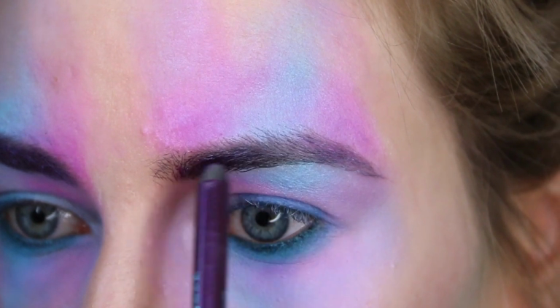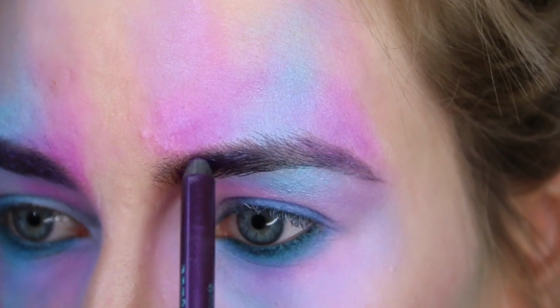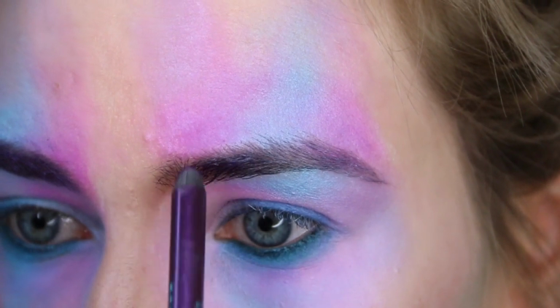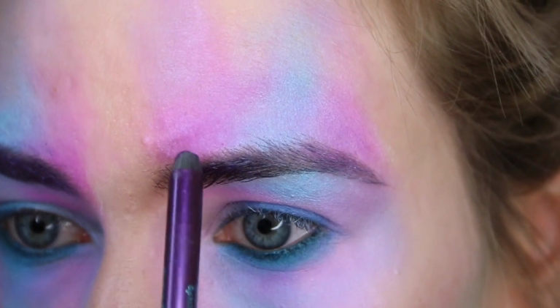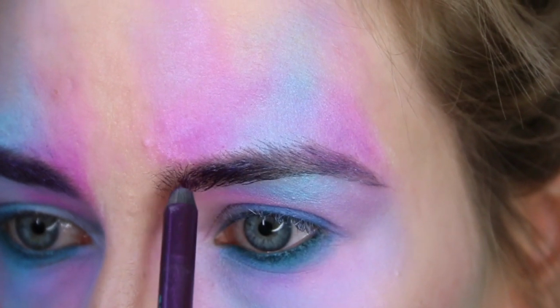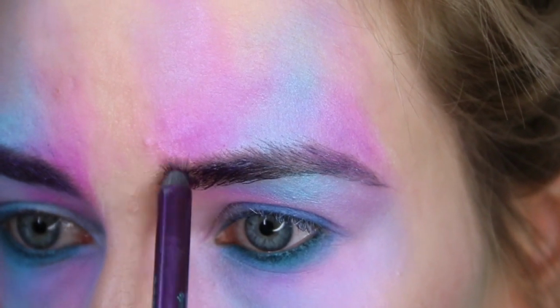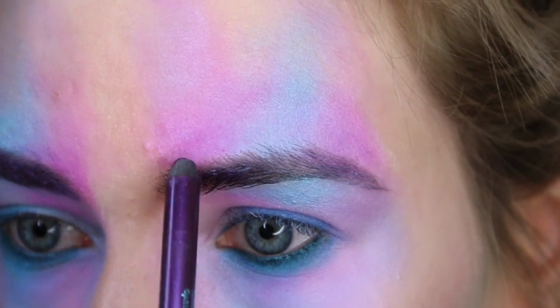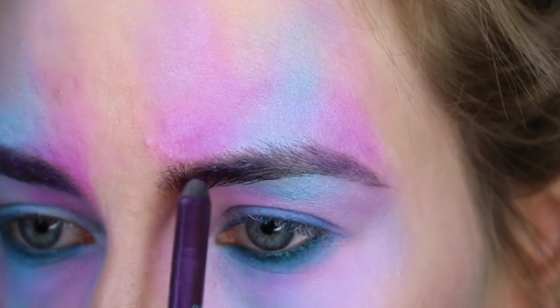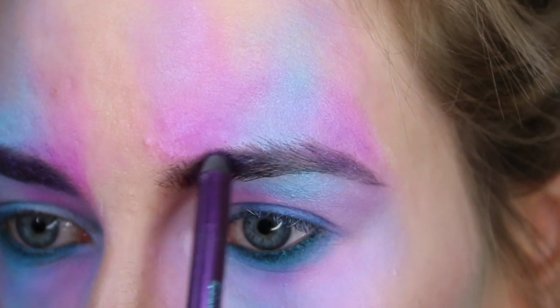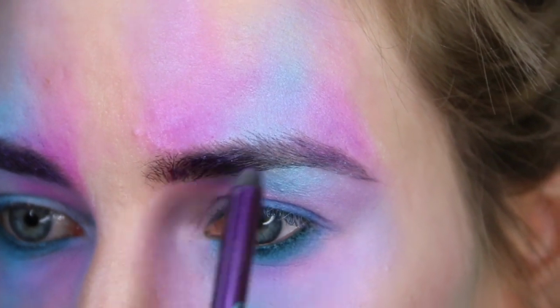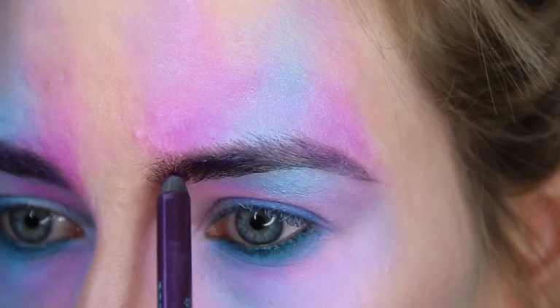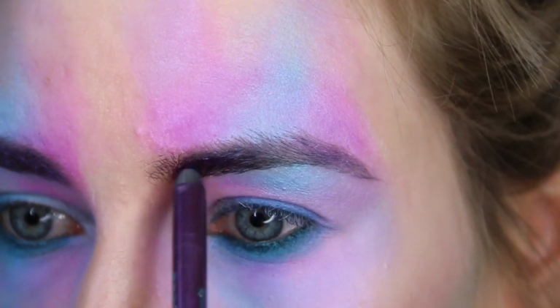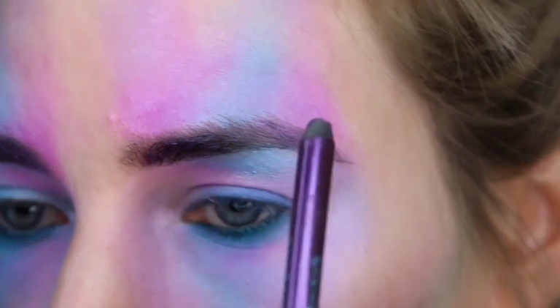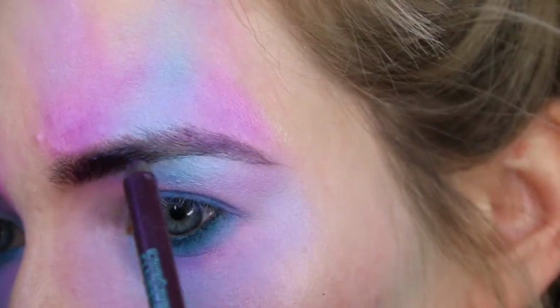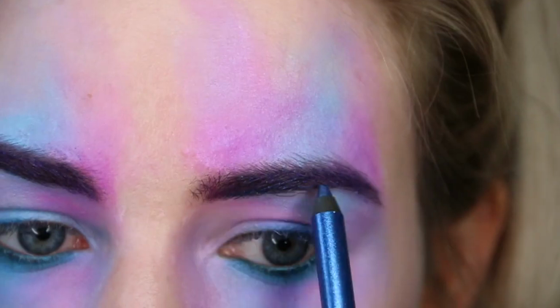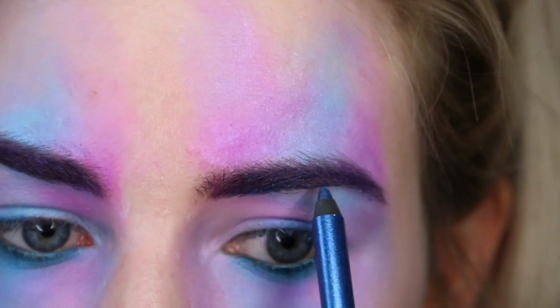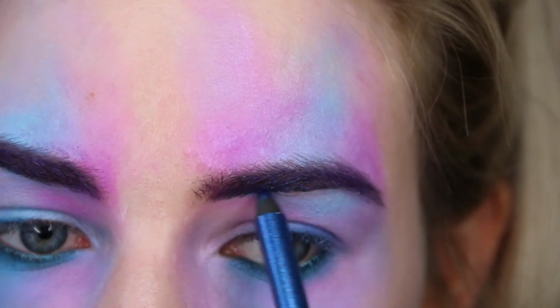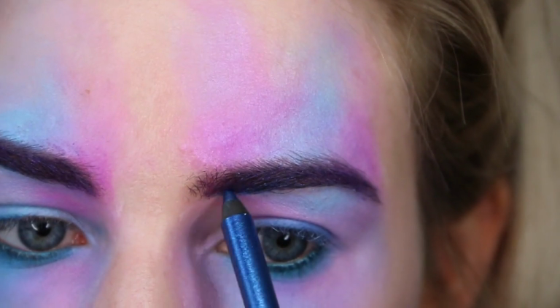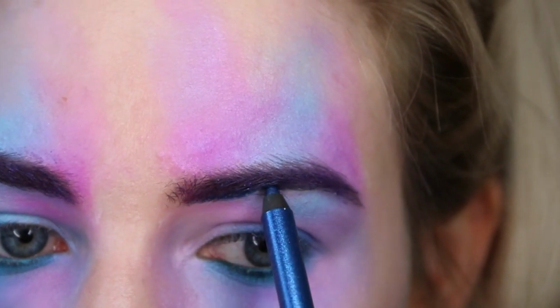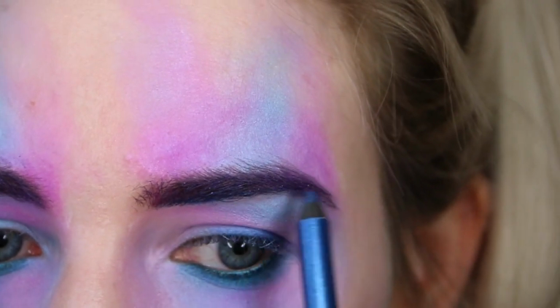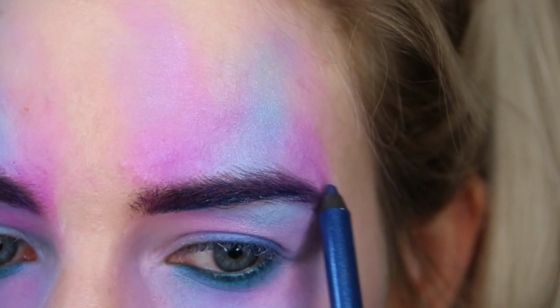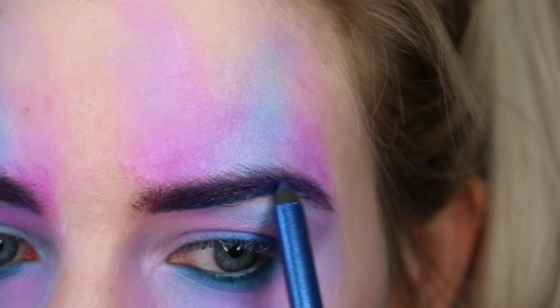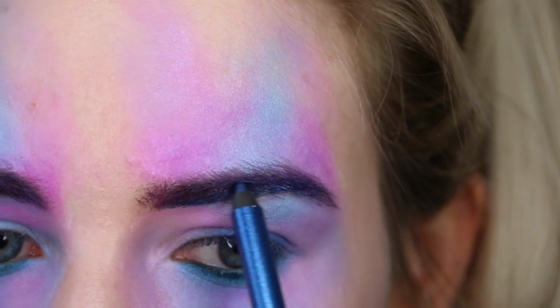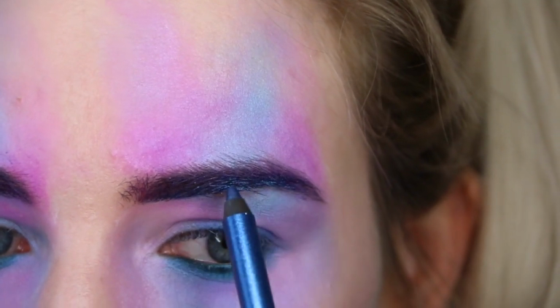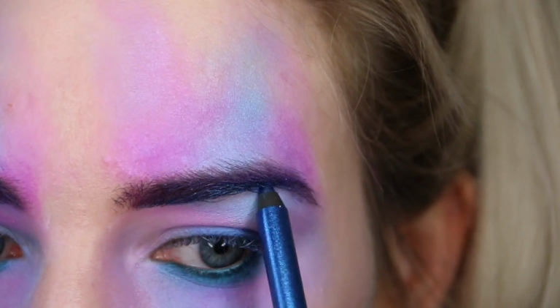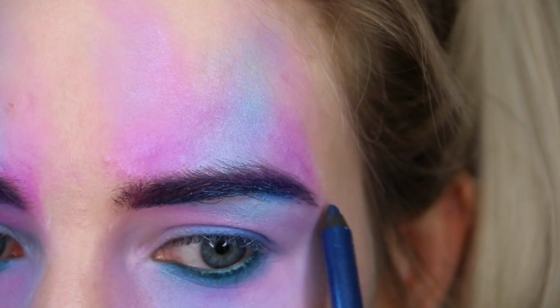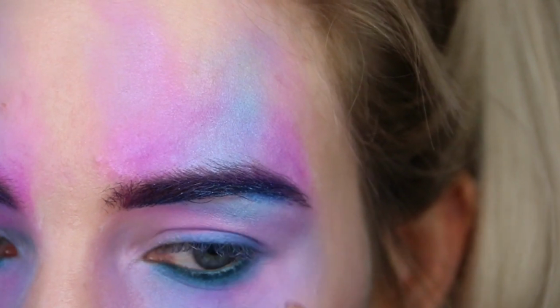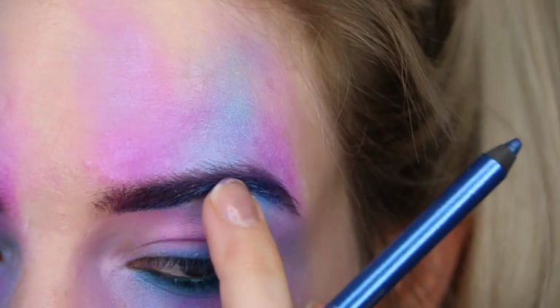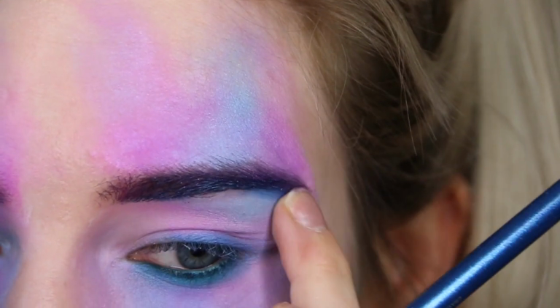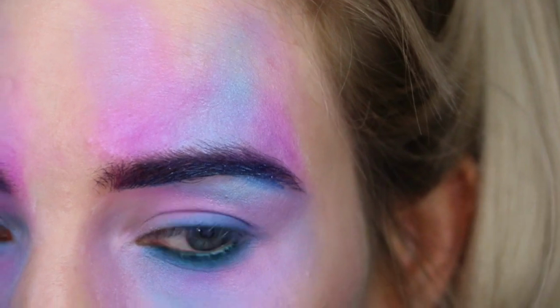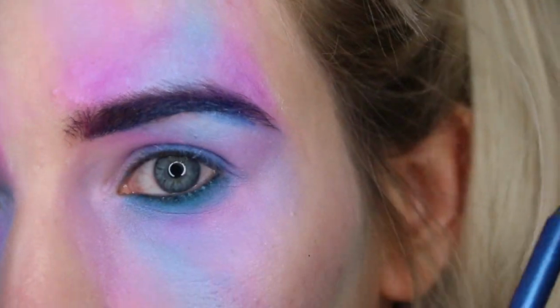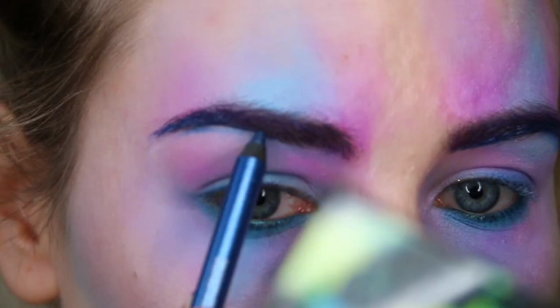I also decided to take a little bit more of that blue eyeliner and run that along the underneath of the brows as well, almost as a little bit of a highlight. I thought this gave a nice effect.